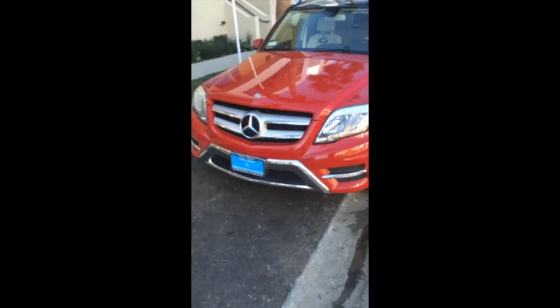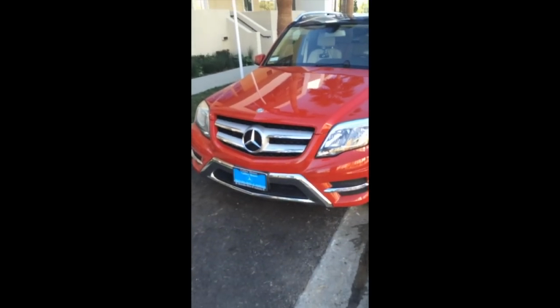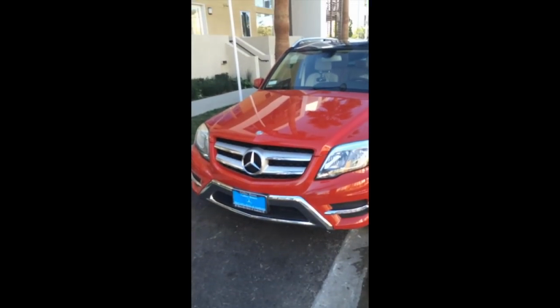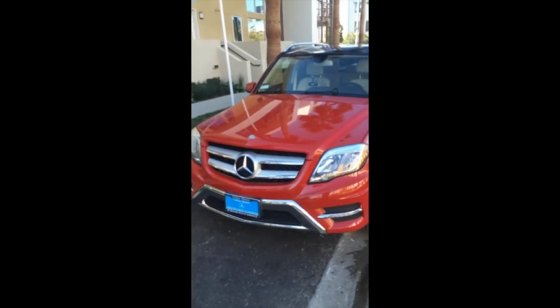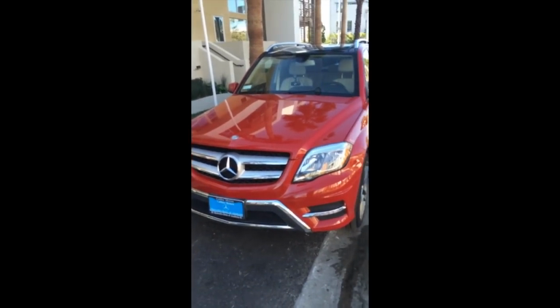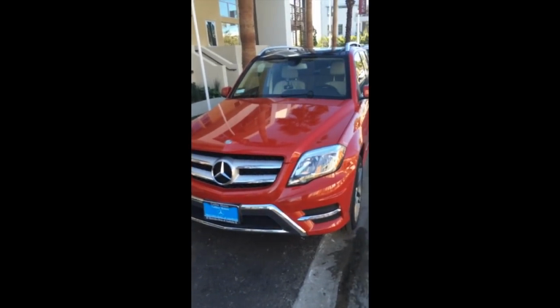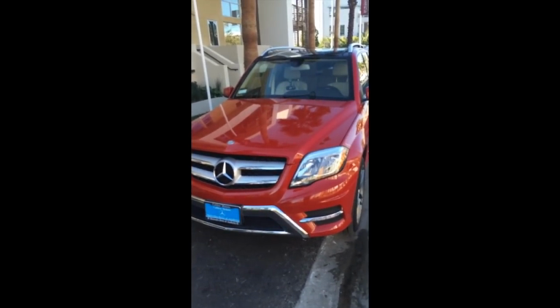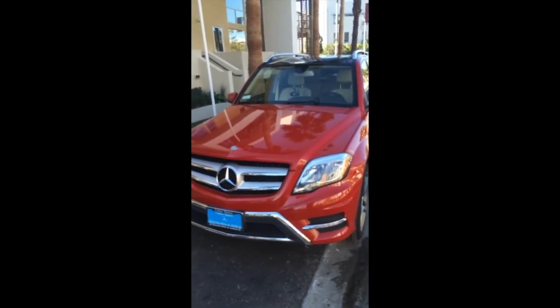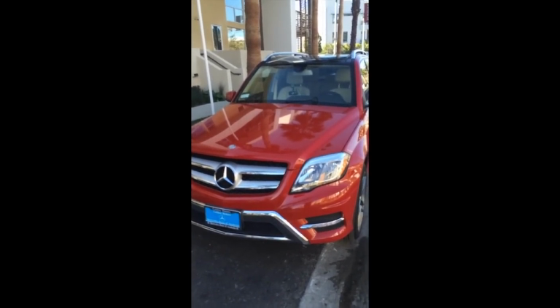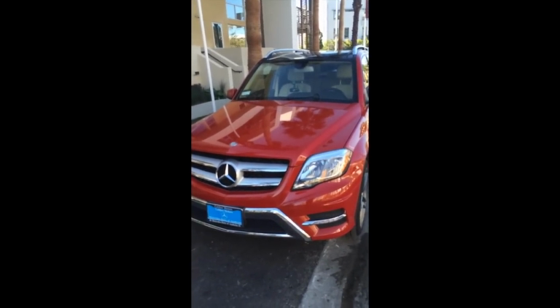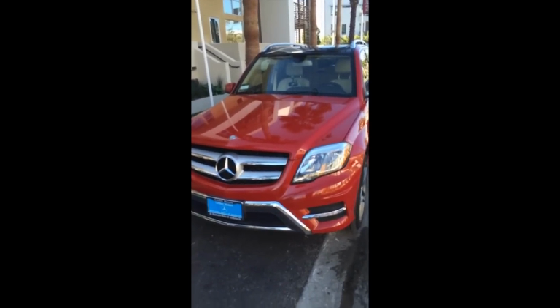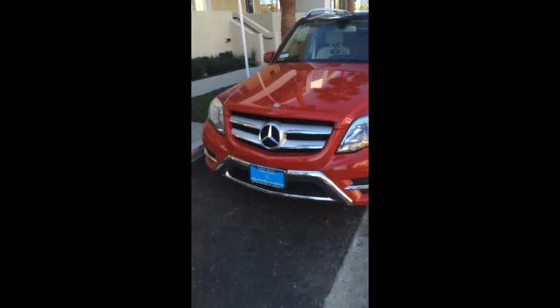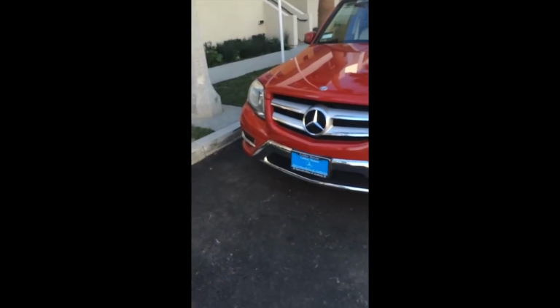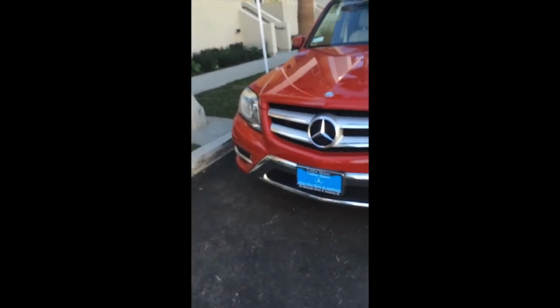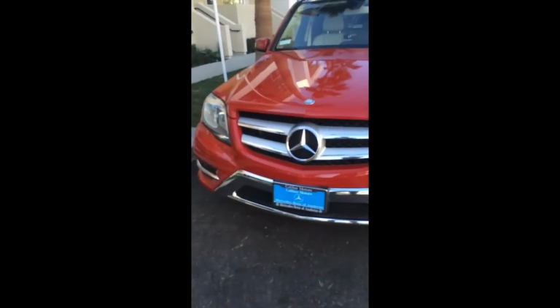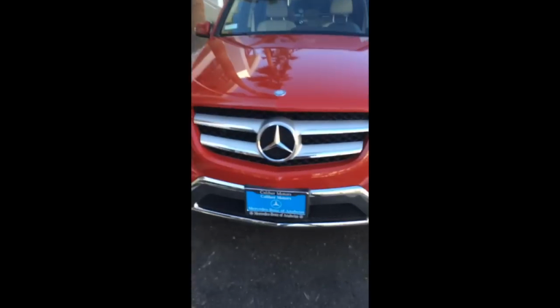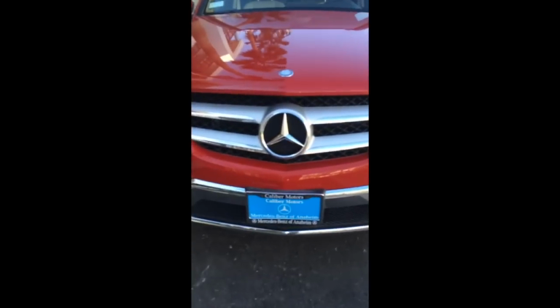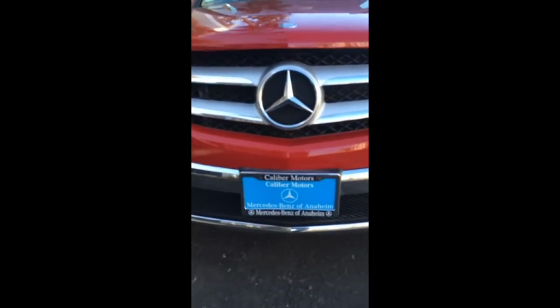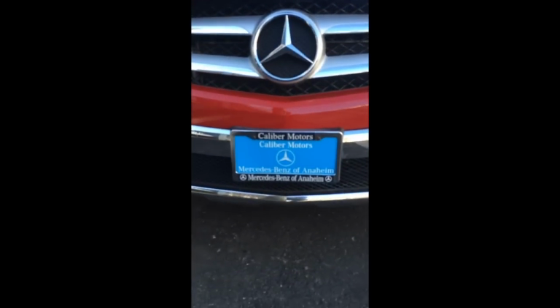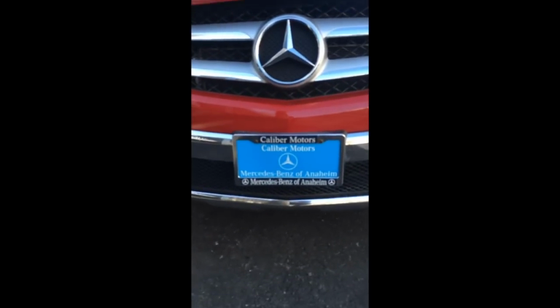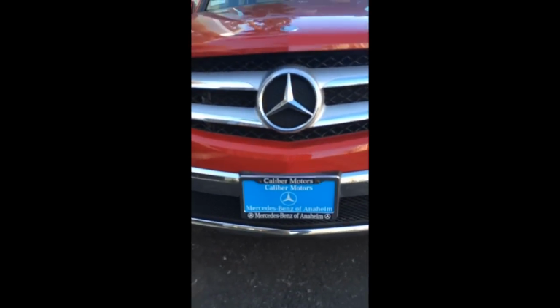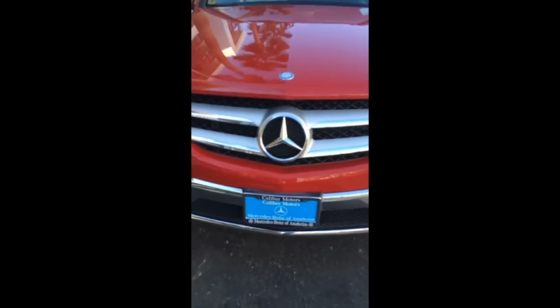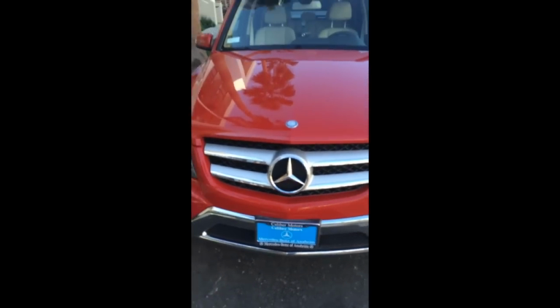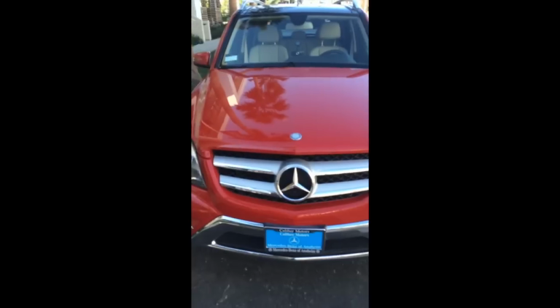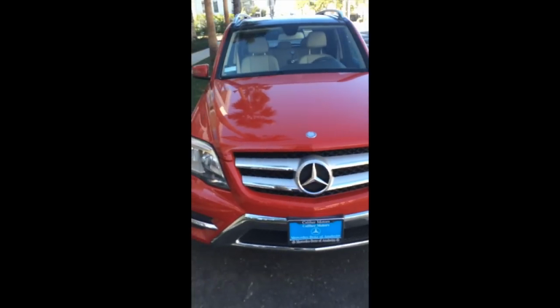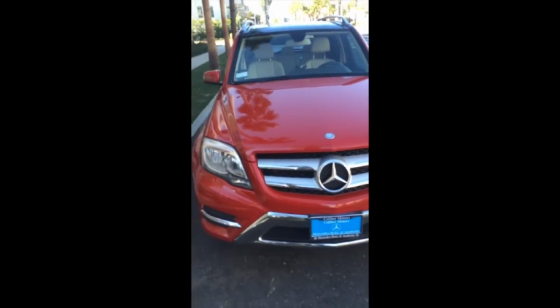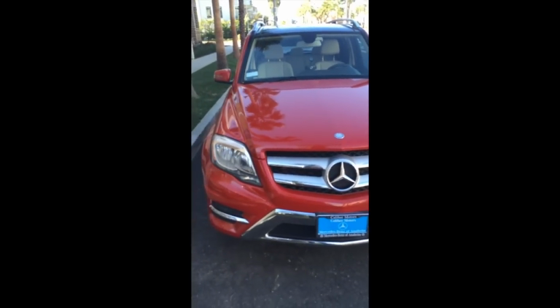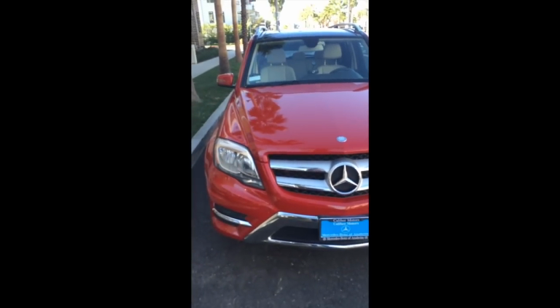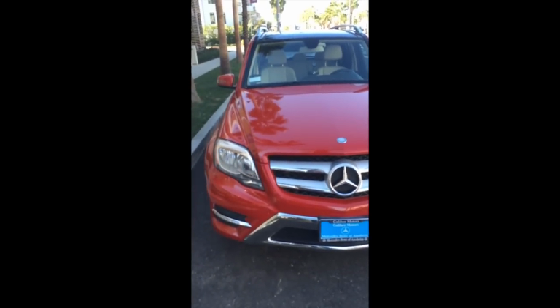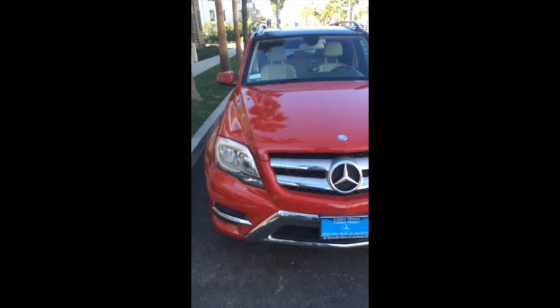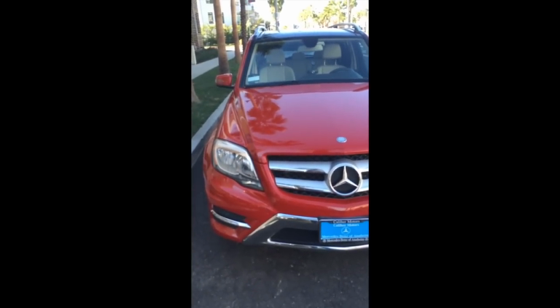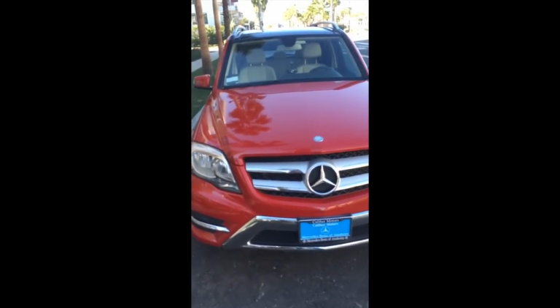So this is the outside of the car. You can literally see my dash cam there — it's pretty funny. I got it in Anaheim, so I got the nice Anaheim plate. I think red's just a baller color, so I got it.